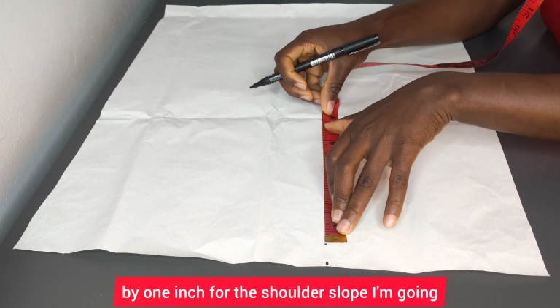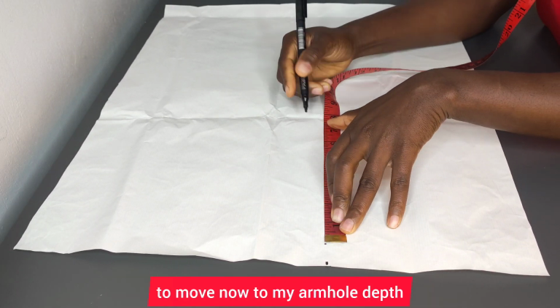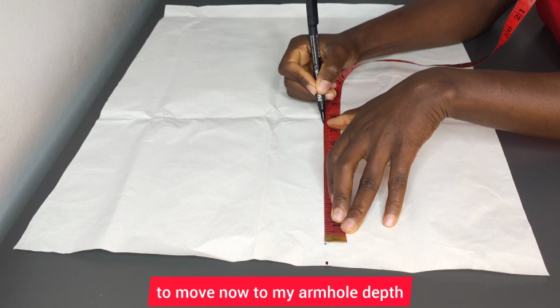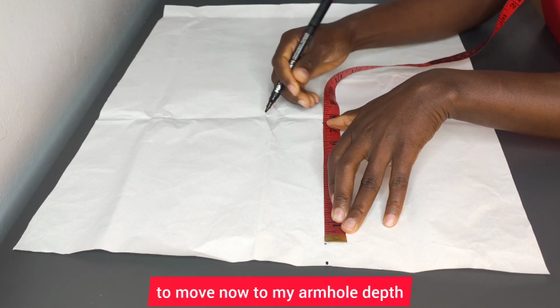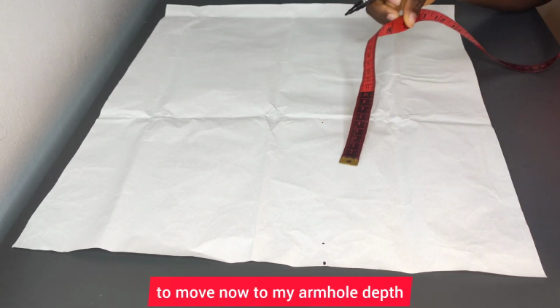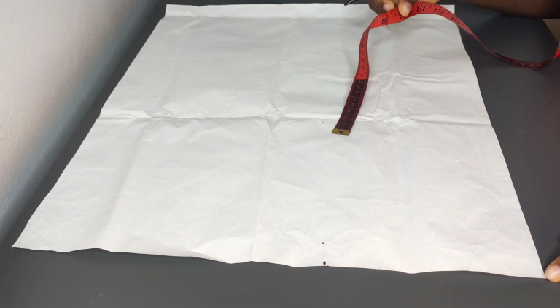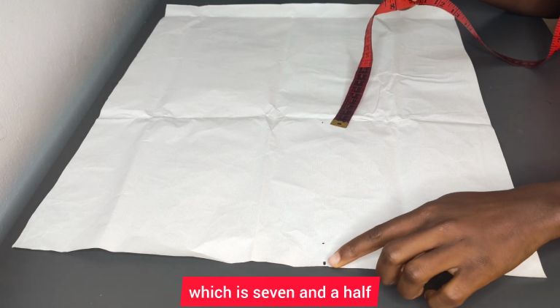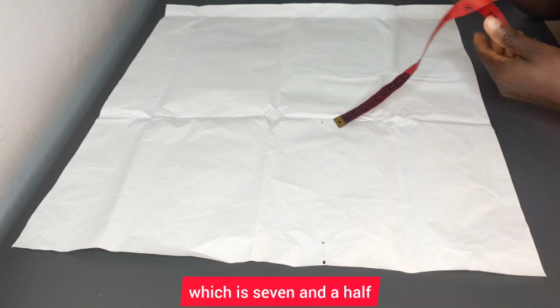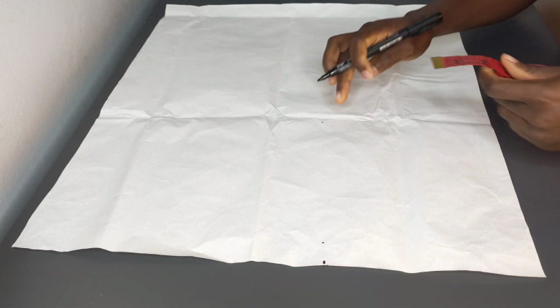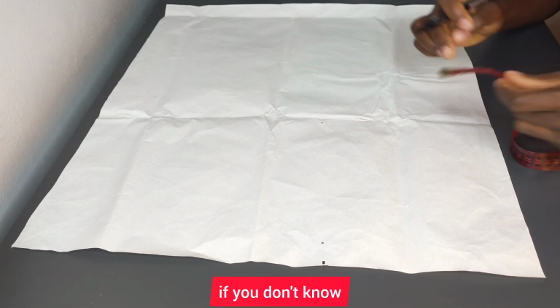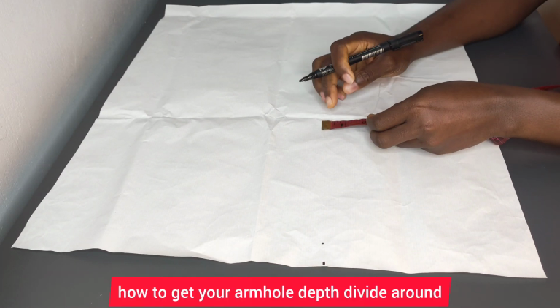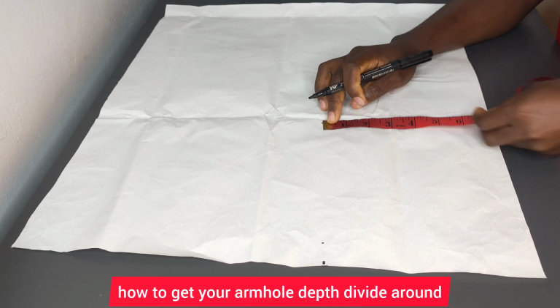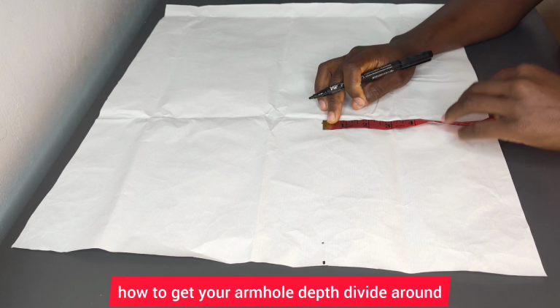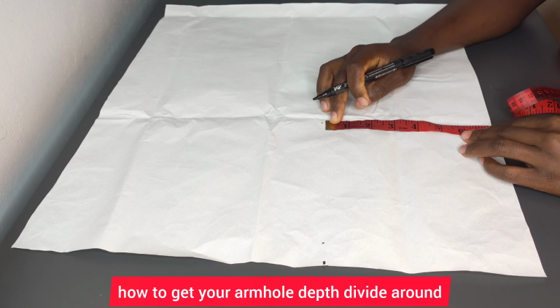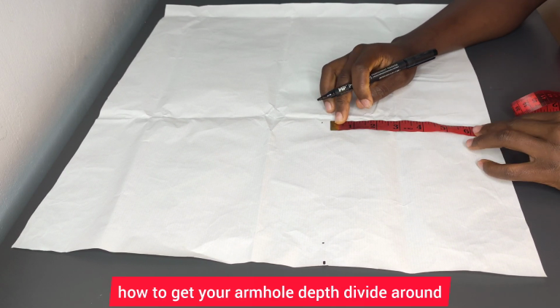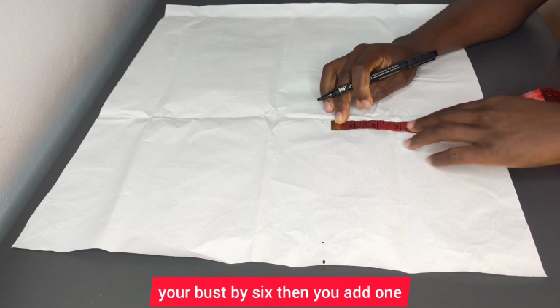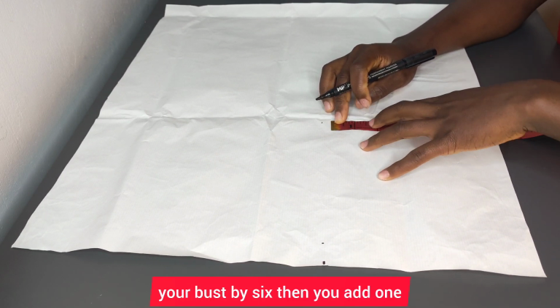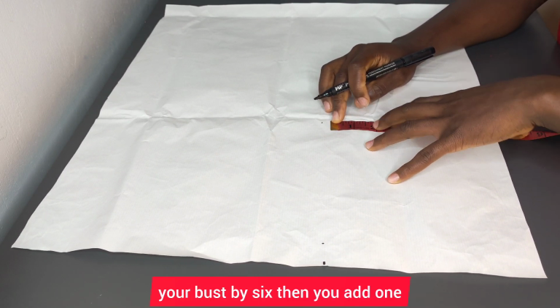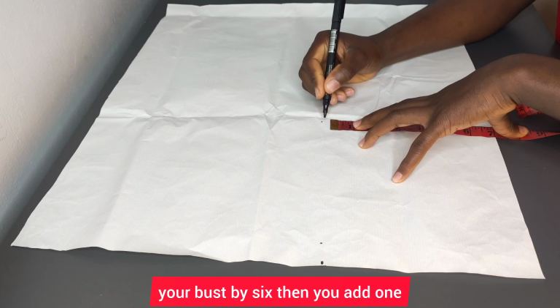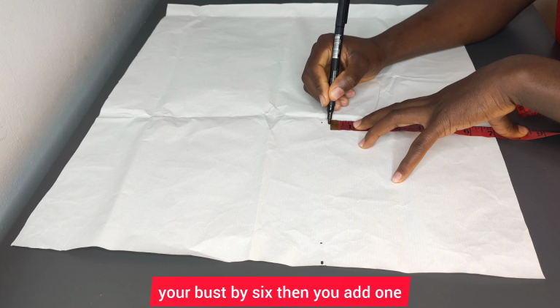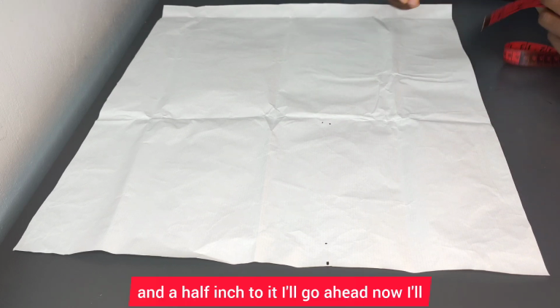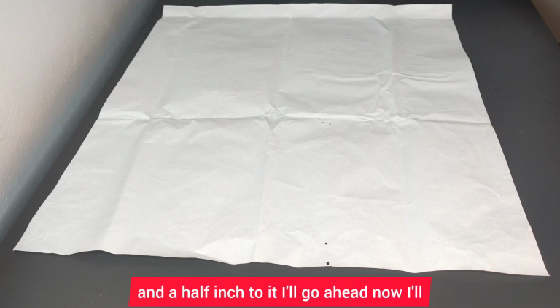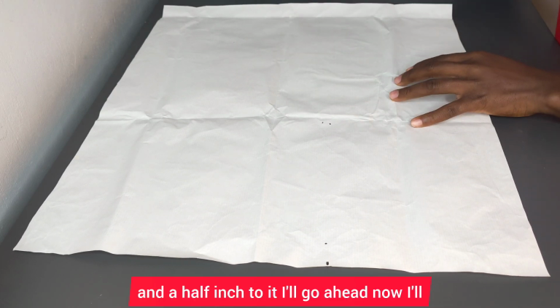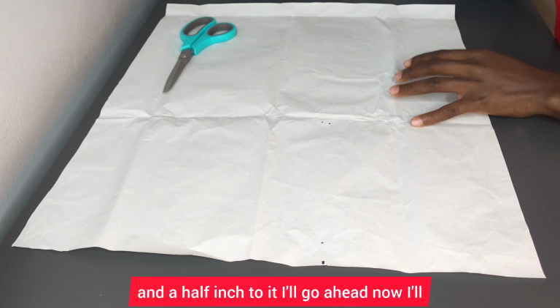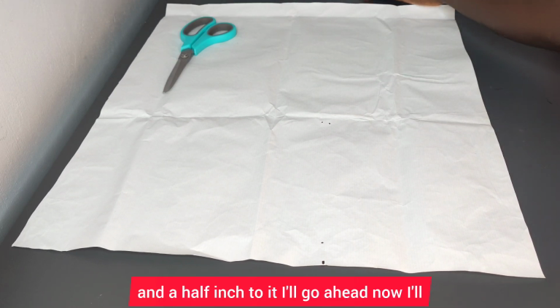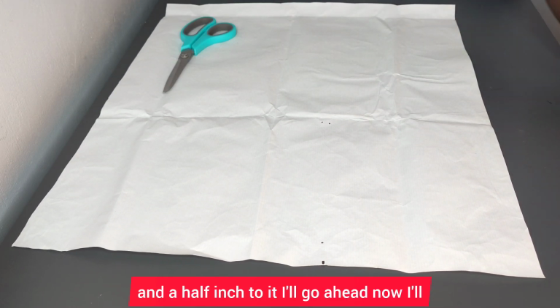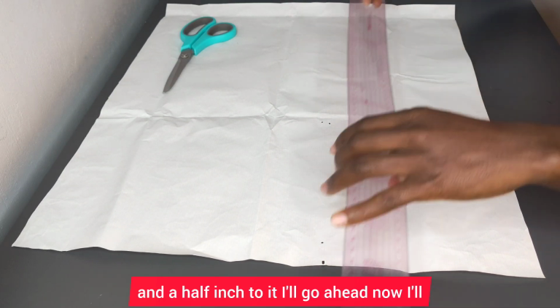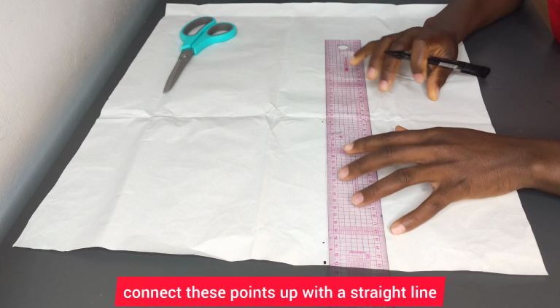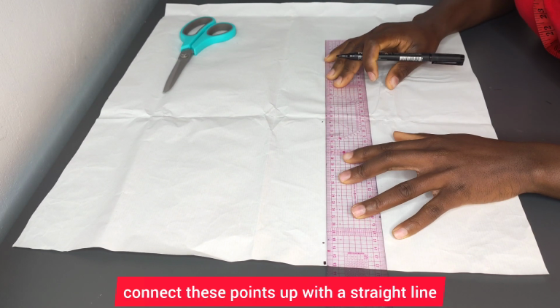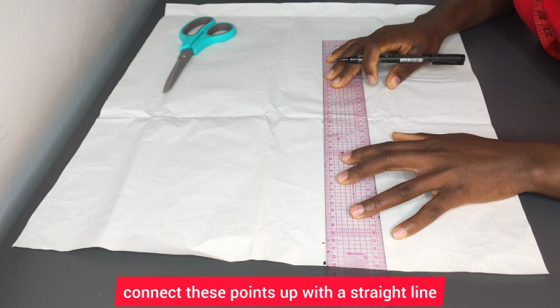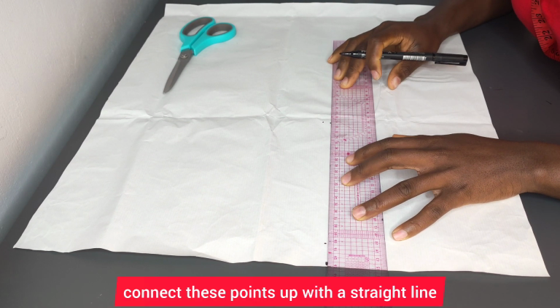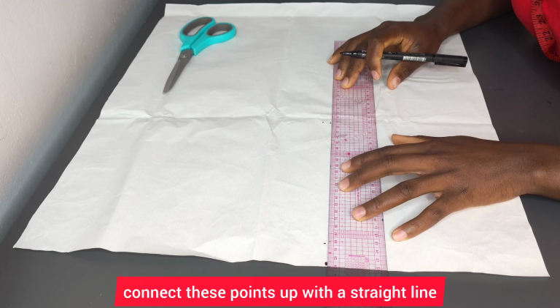I'm going to move now to my armhole depth, which is seven and a half. If you don't know how to get your armhole depth, divide your bust measurement by six, then add one and a half inches to it. I'll go ahead and connect these points up with a straight line.